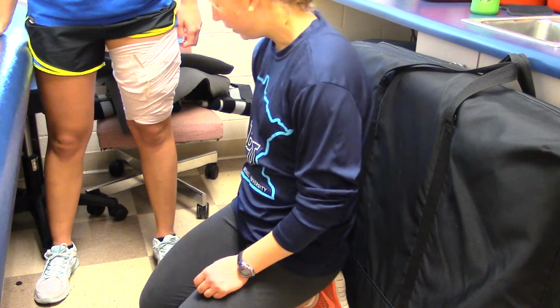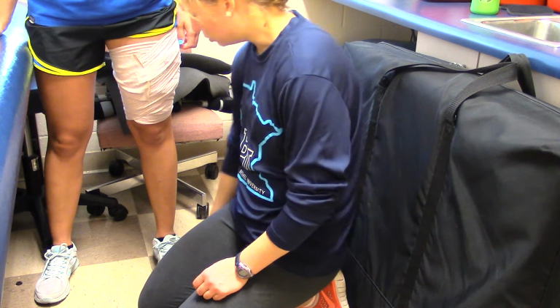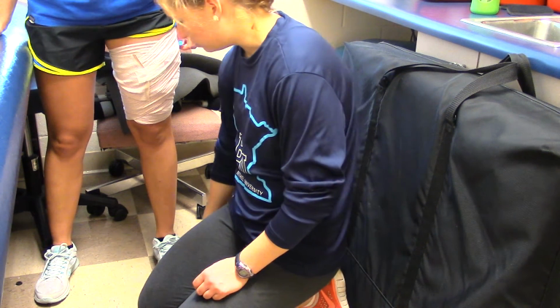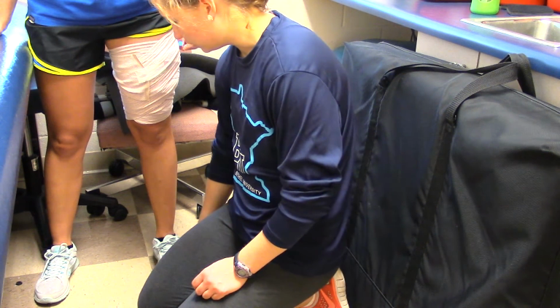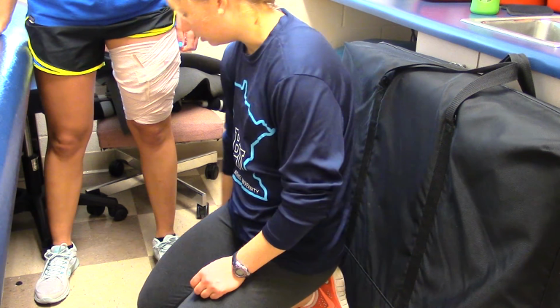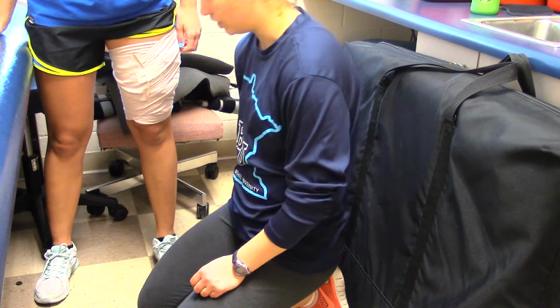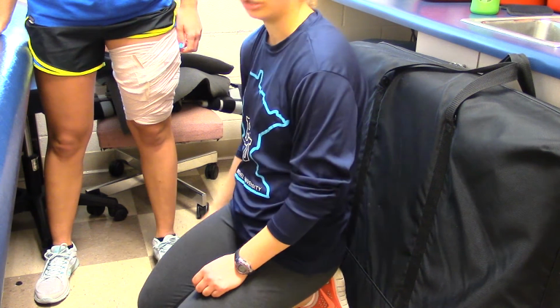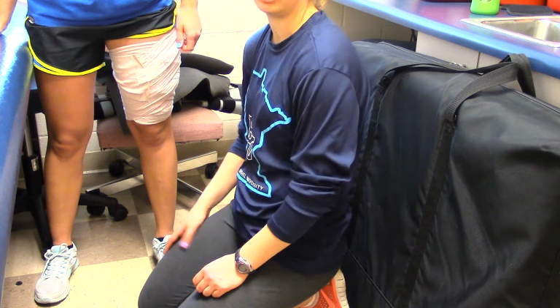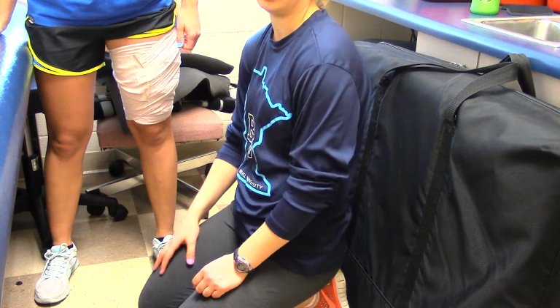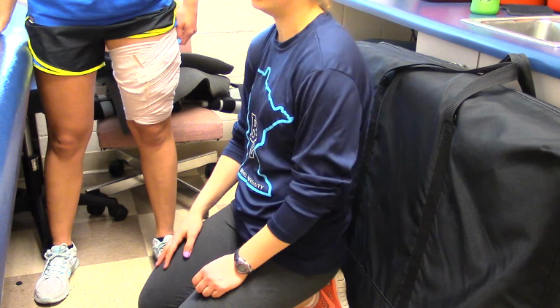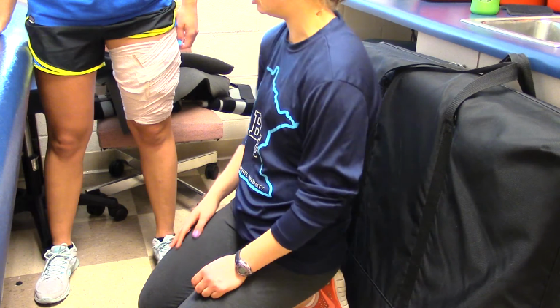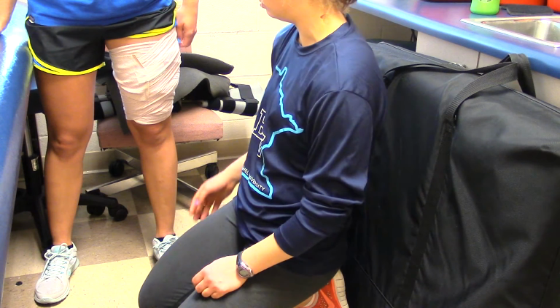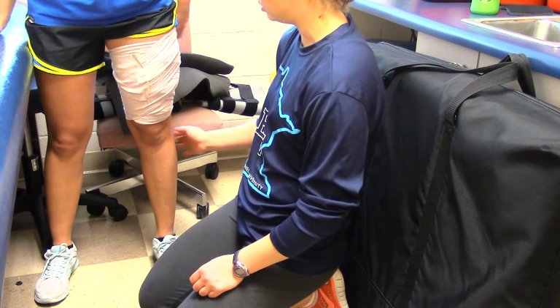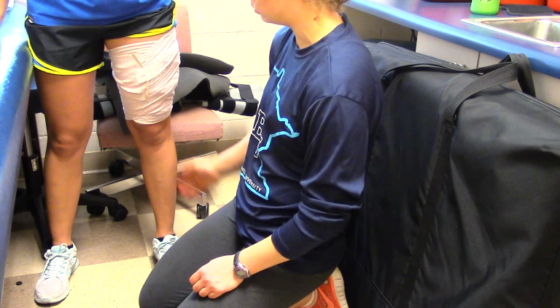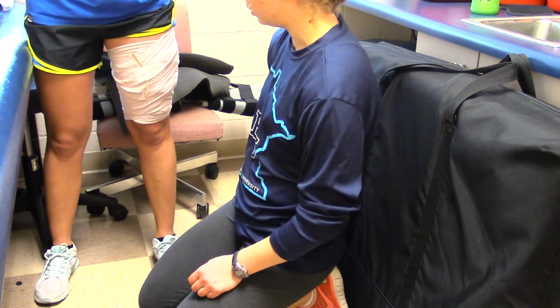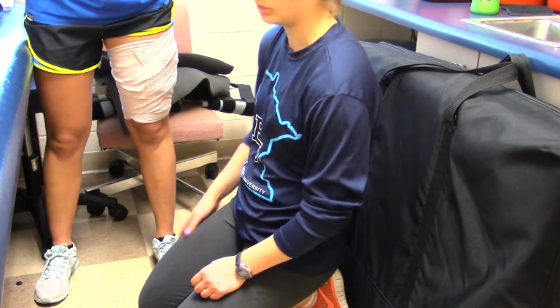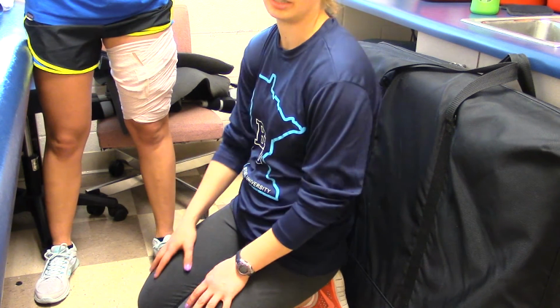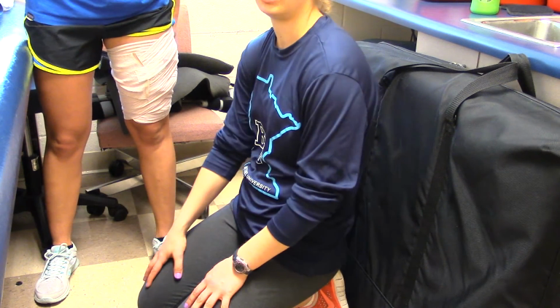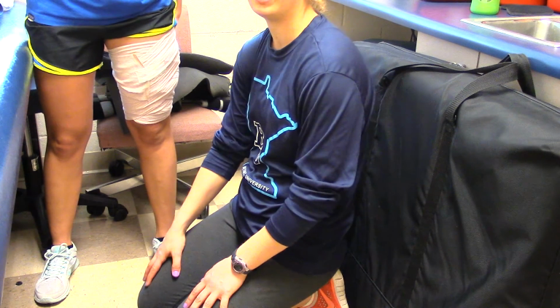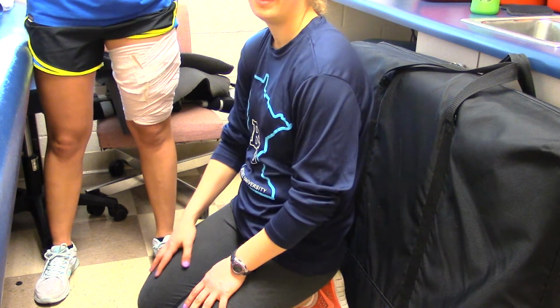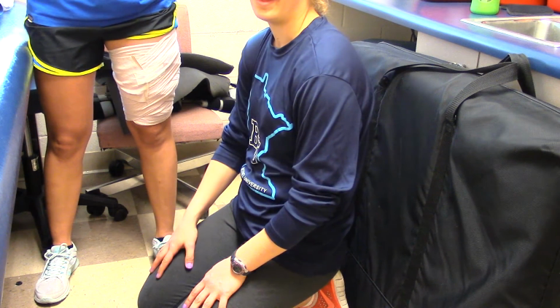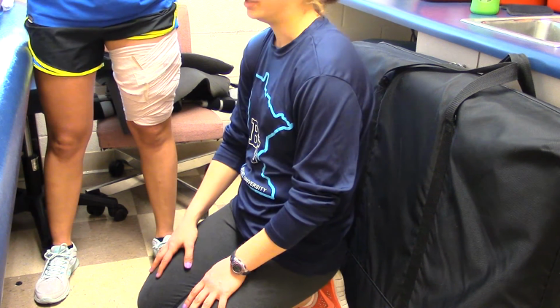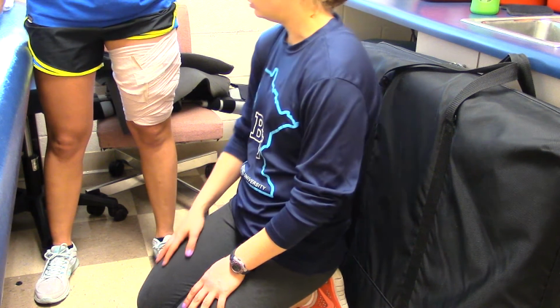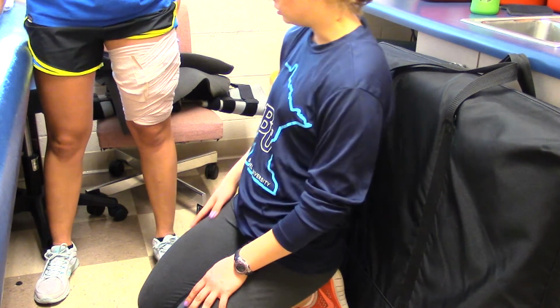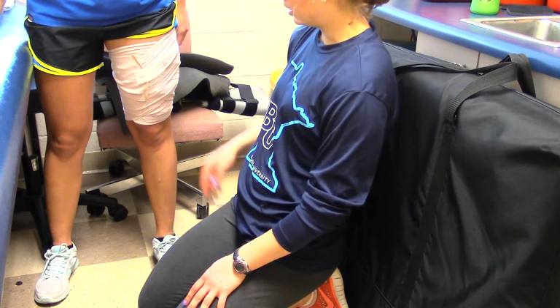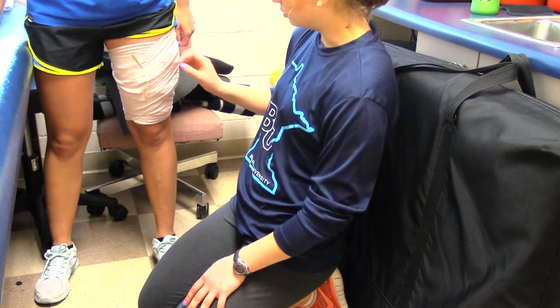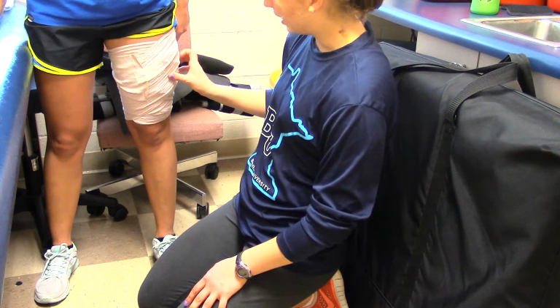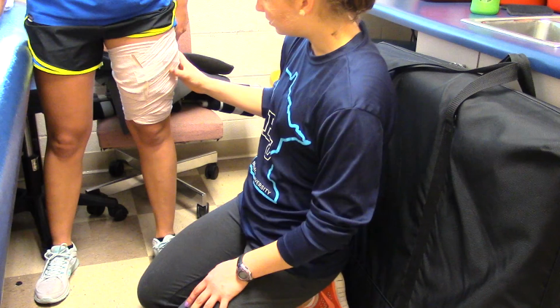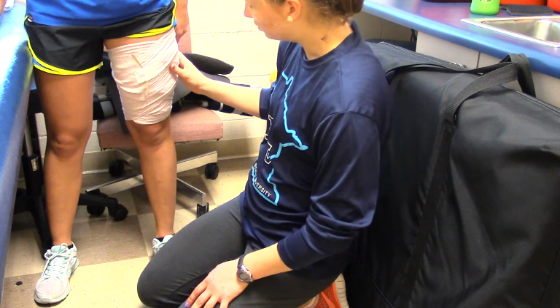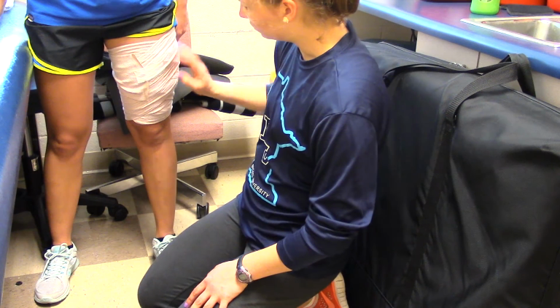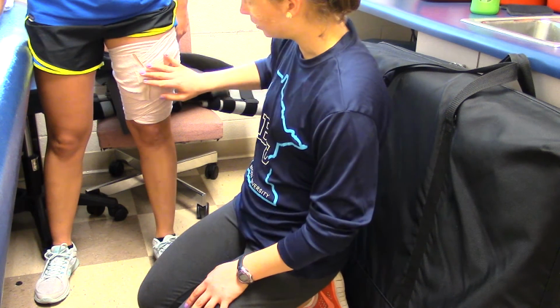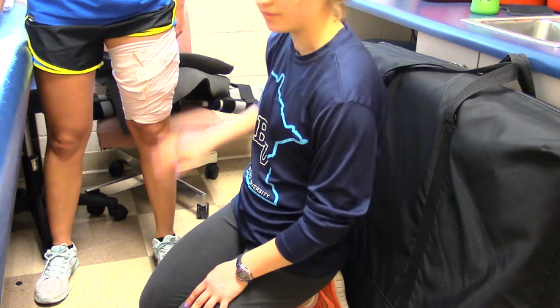We'll just make sure her foot has good circulation, make sure her blood is still flowing through her legs so it's not too tight. Not too loose, not too tight, no gaps. So there you have it.